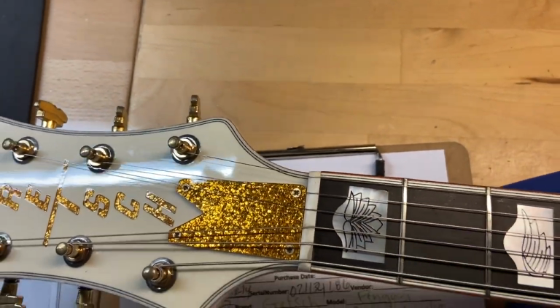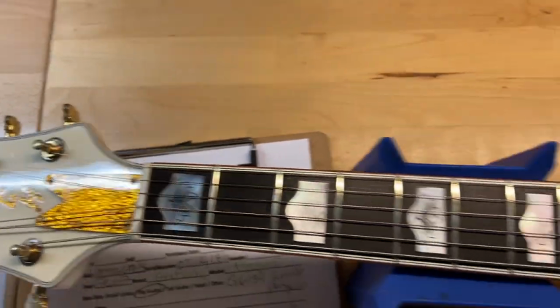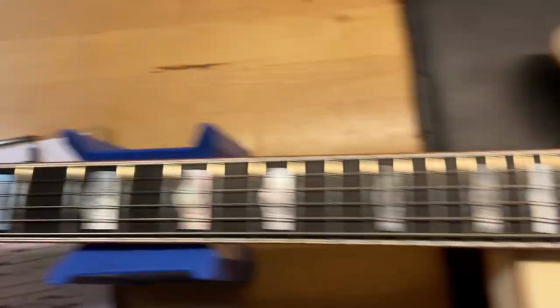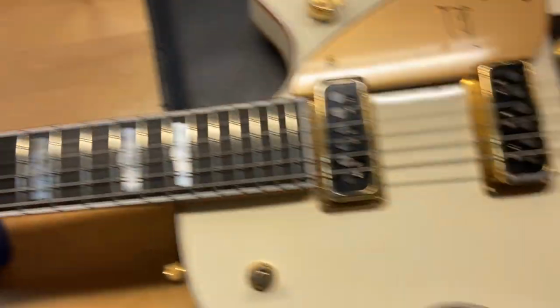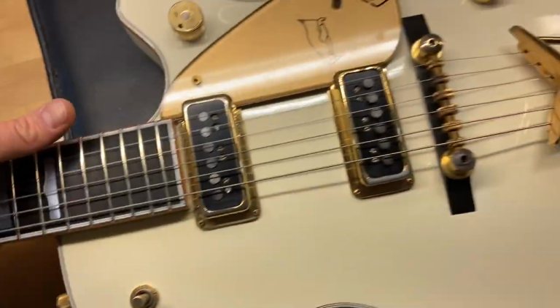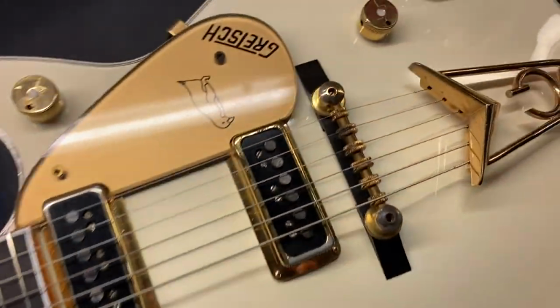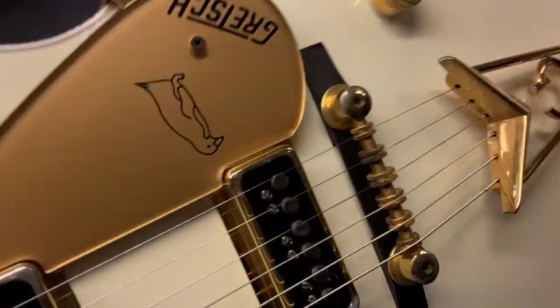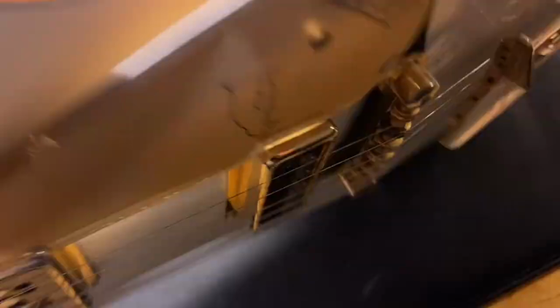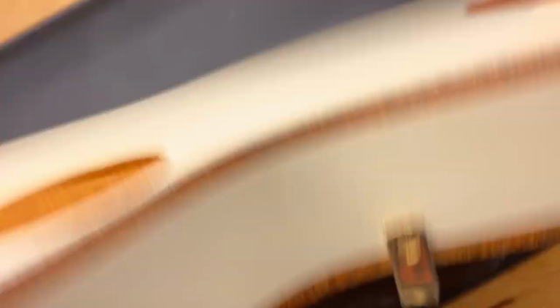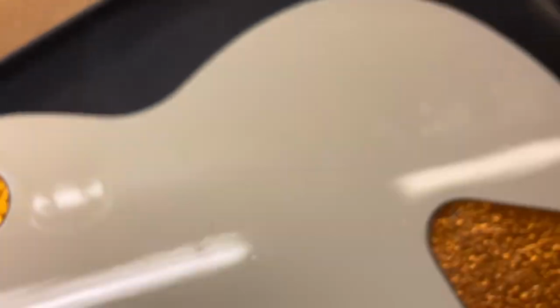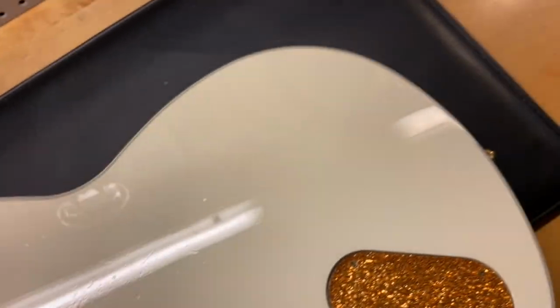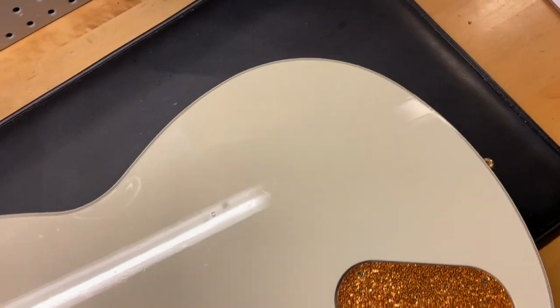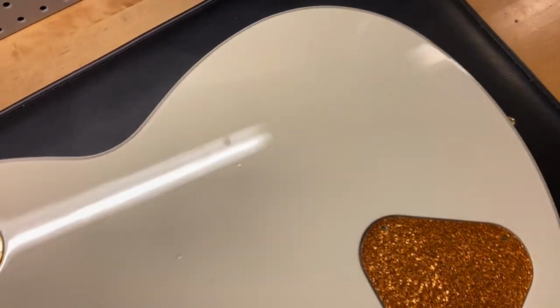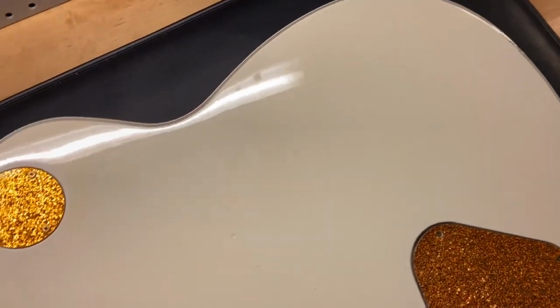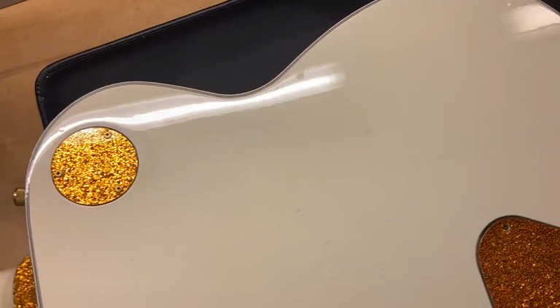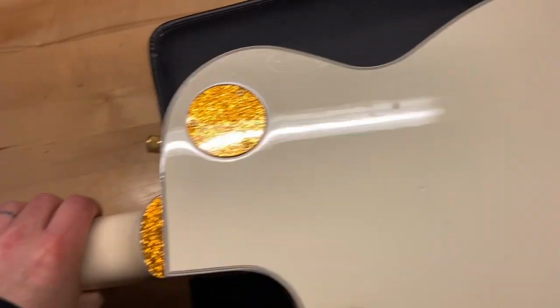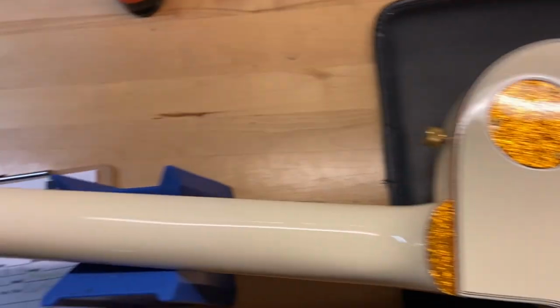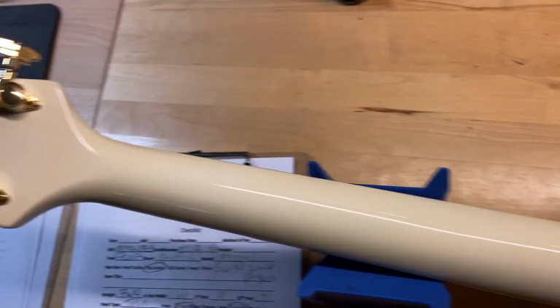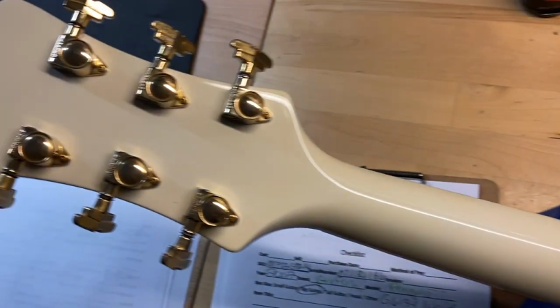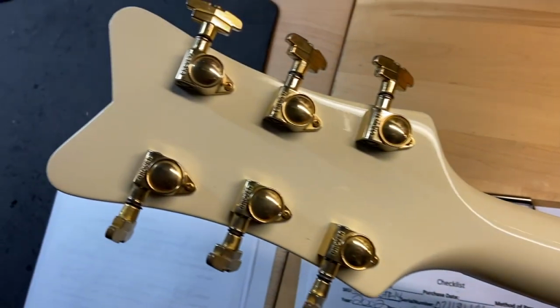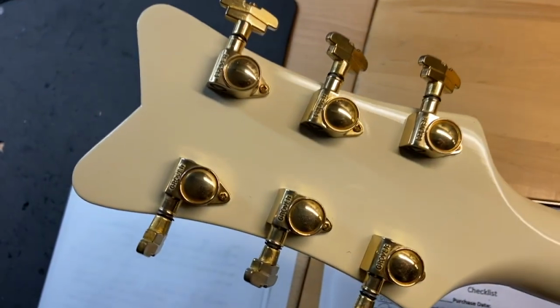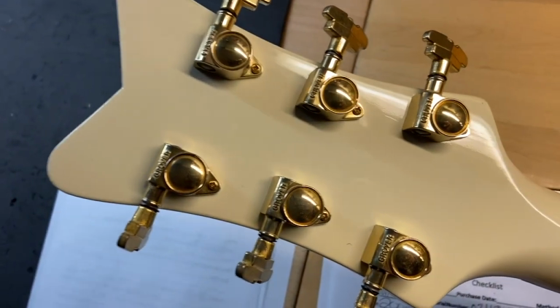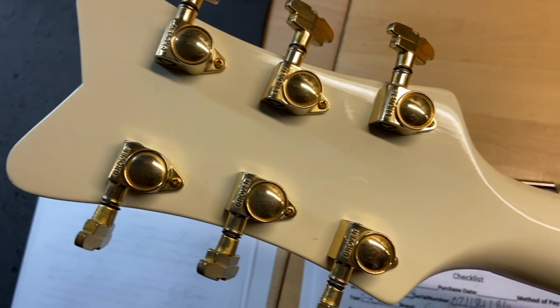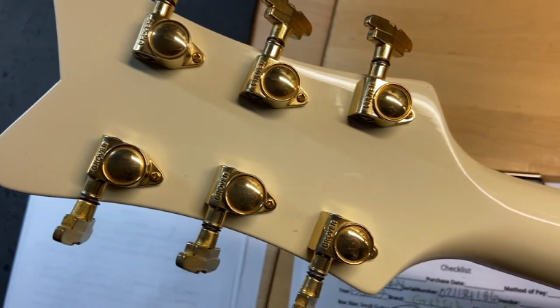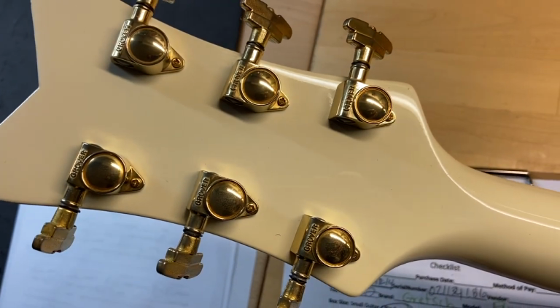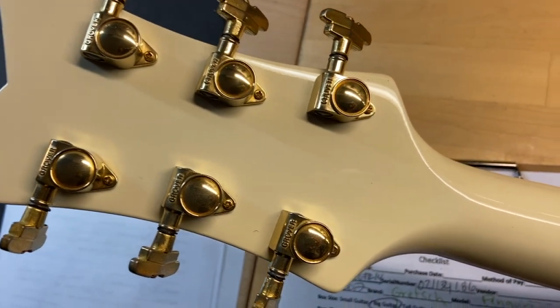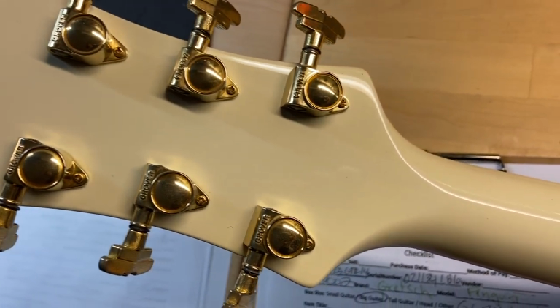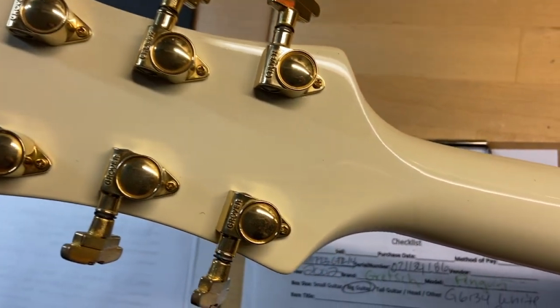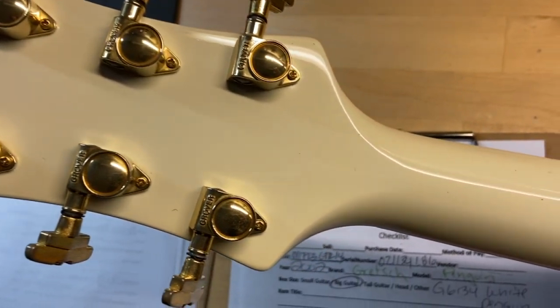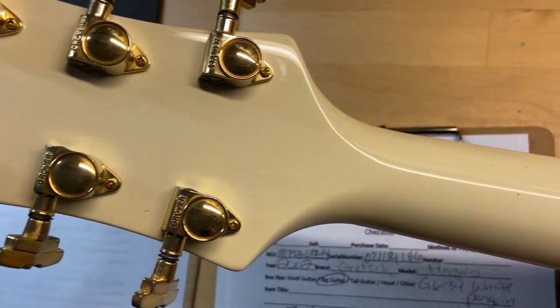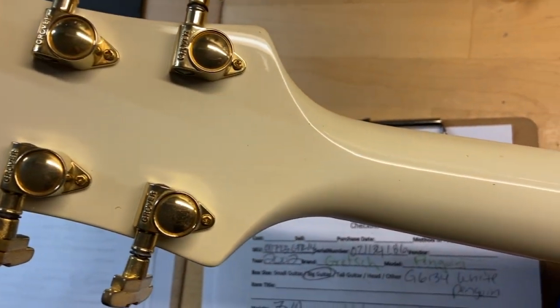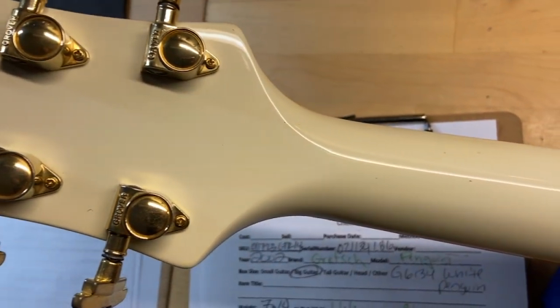The front of the headstock looks great. The back of the headstock looks really good as well — no cracks, no breaks or repairs, none of that stuff.